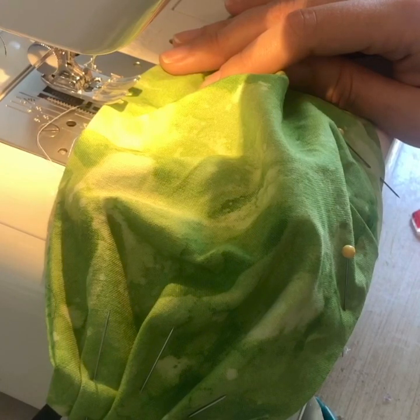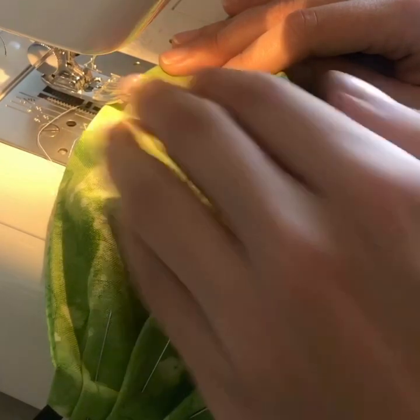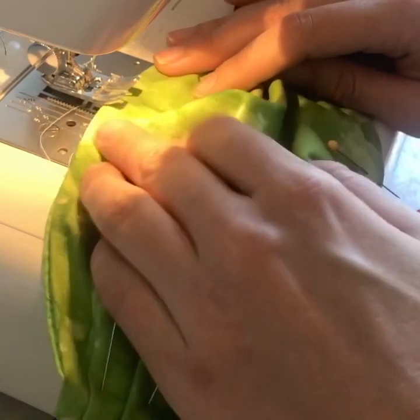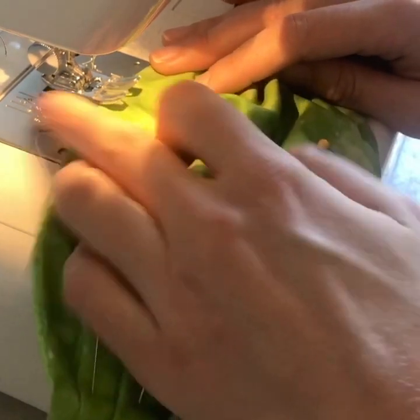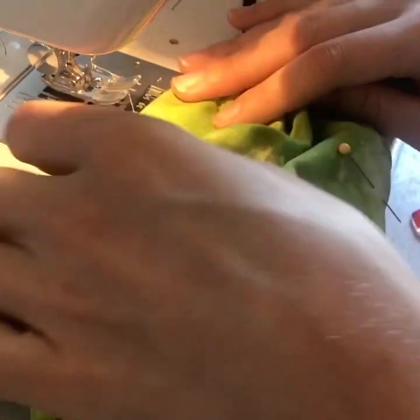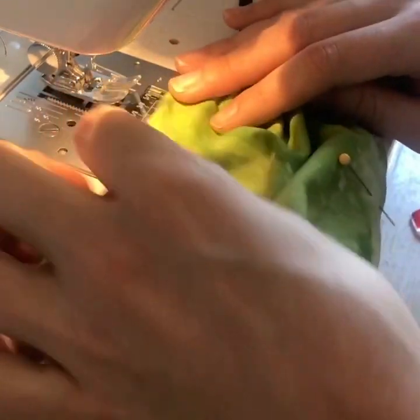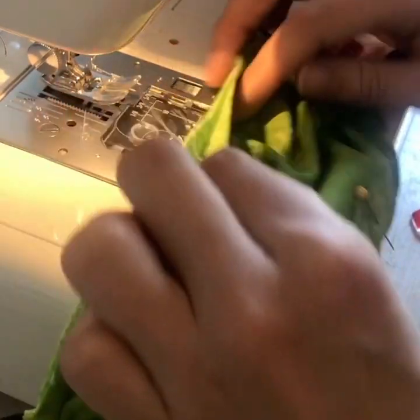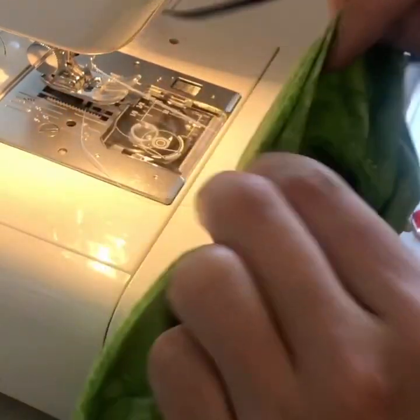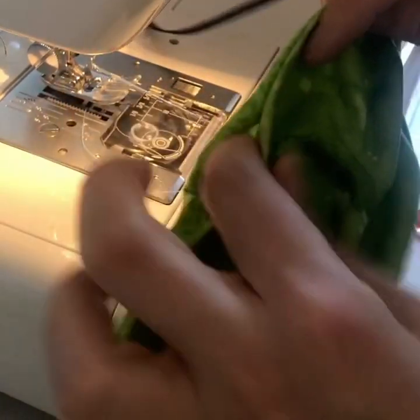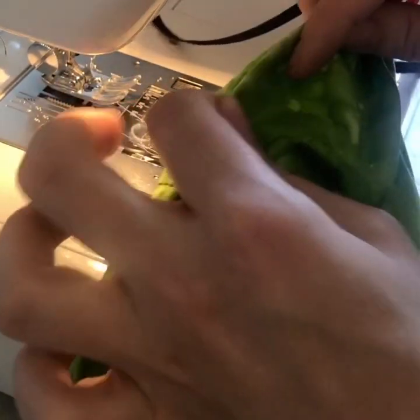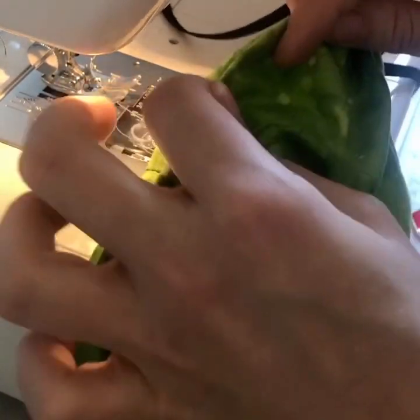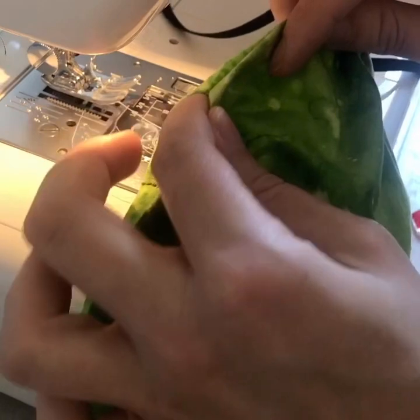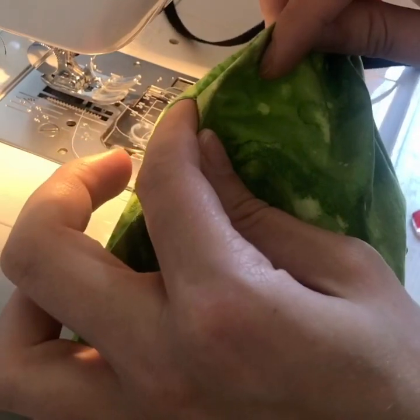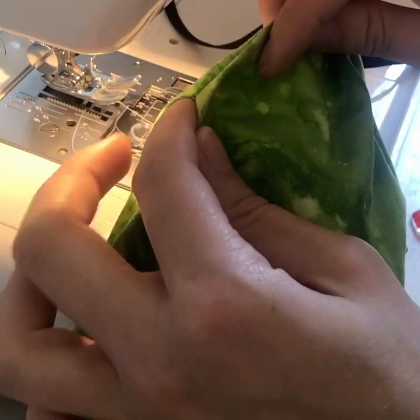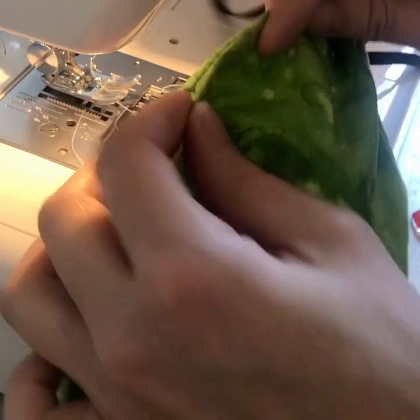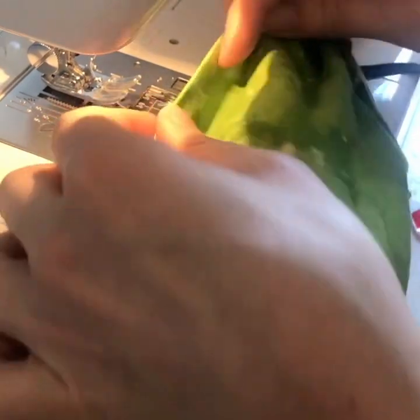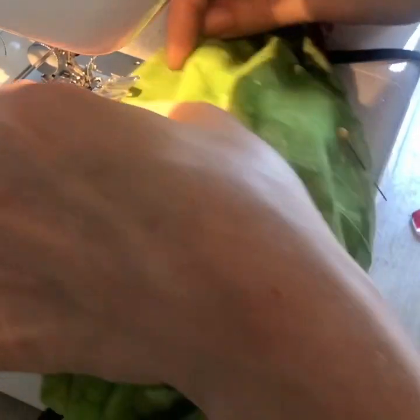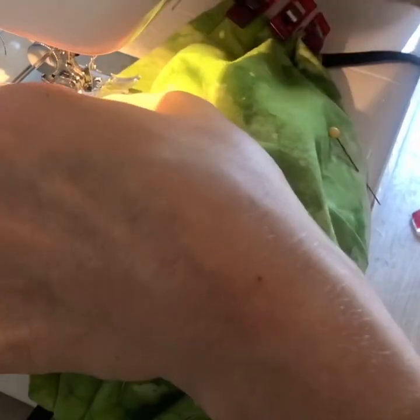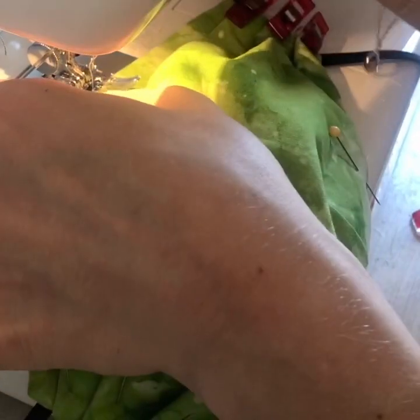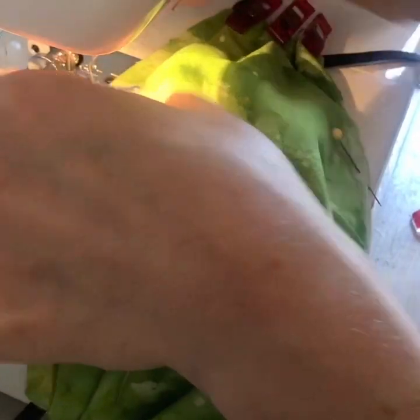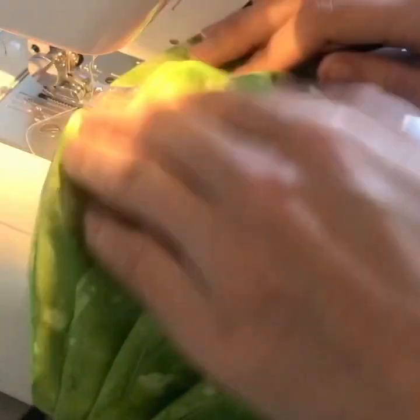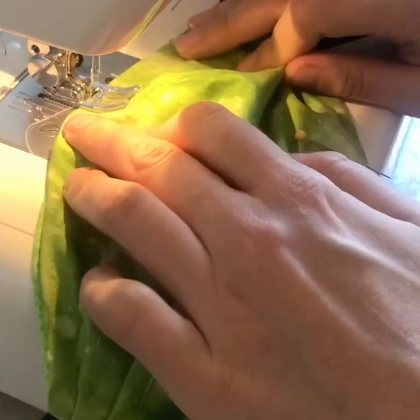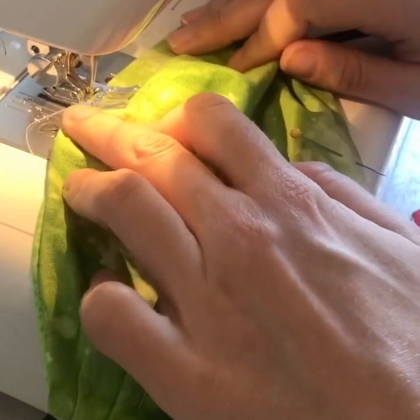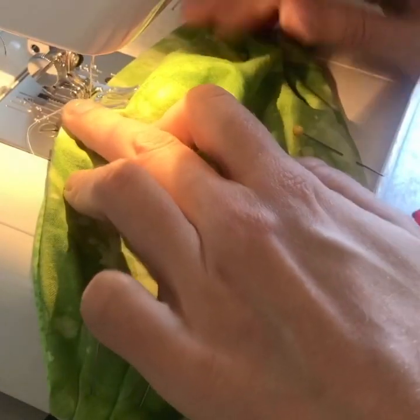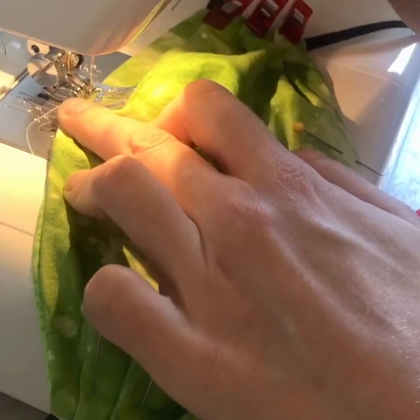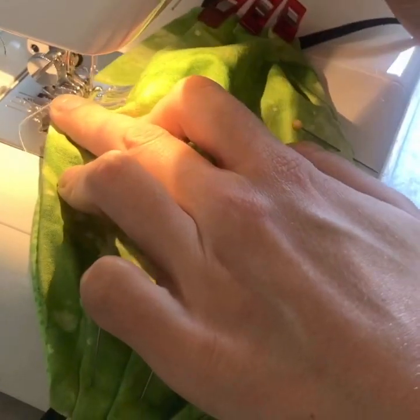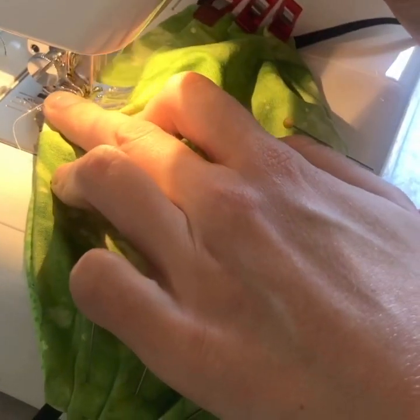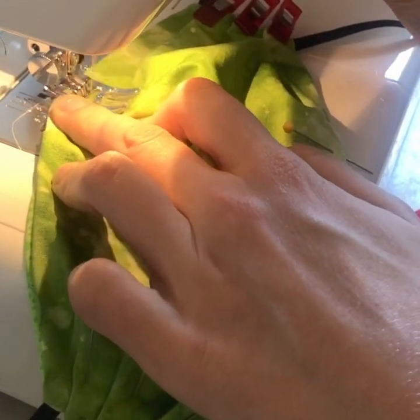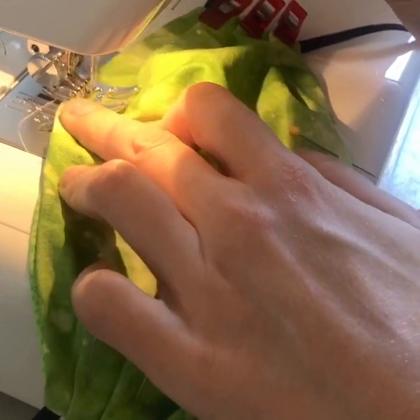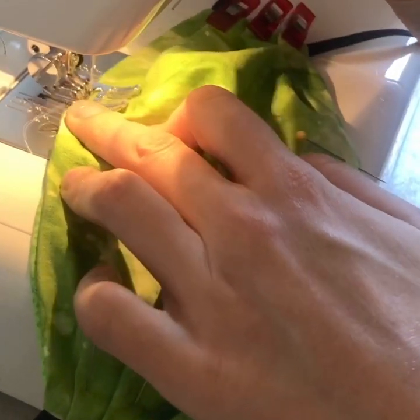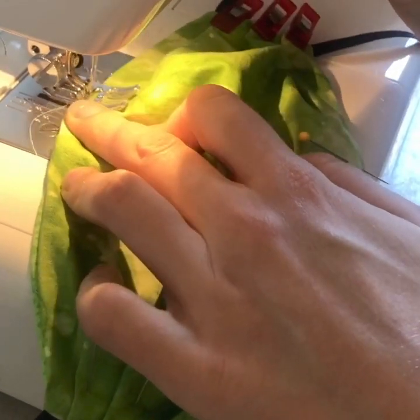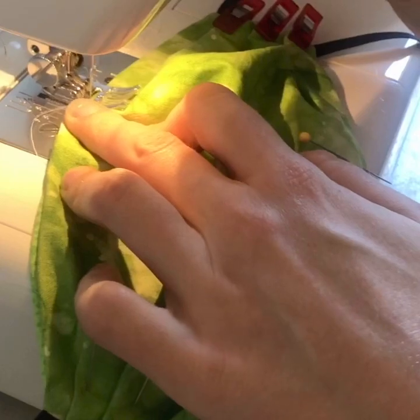Now we're going to top stitch around your mask to seal those pleats and to make a channel for the wire. You're going to start at the bottom where your opening is, stitch vertically with a few backstitches, and start topstitching.